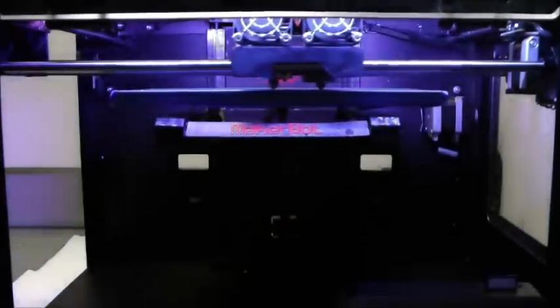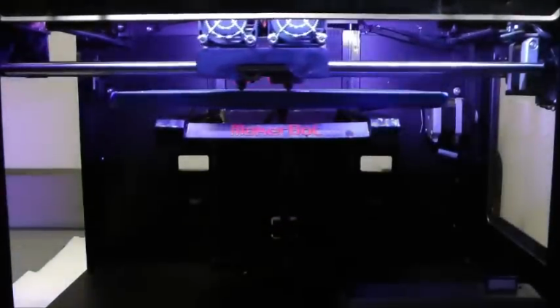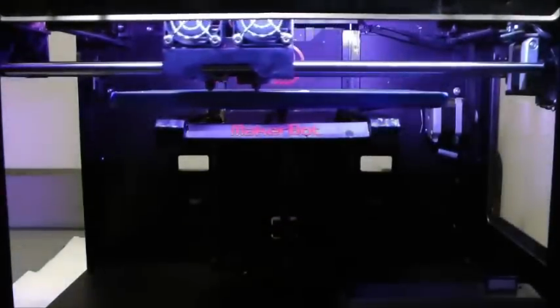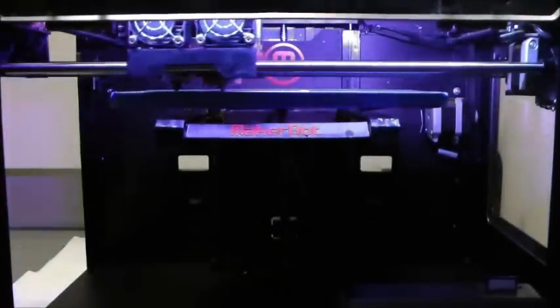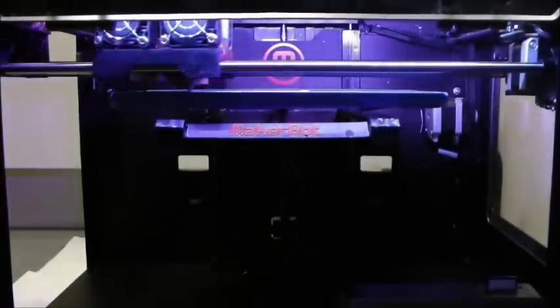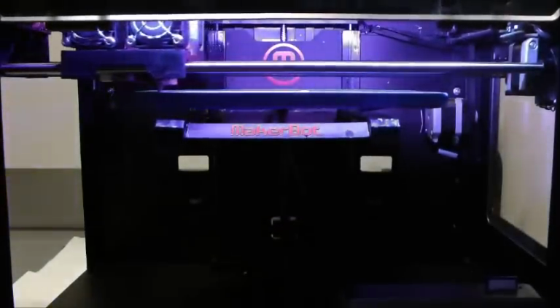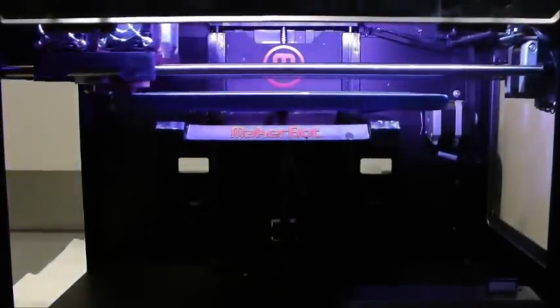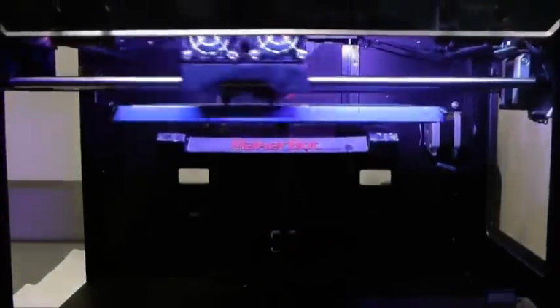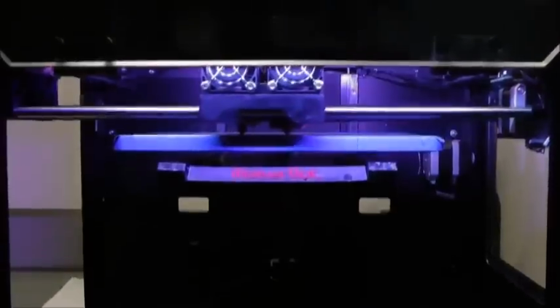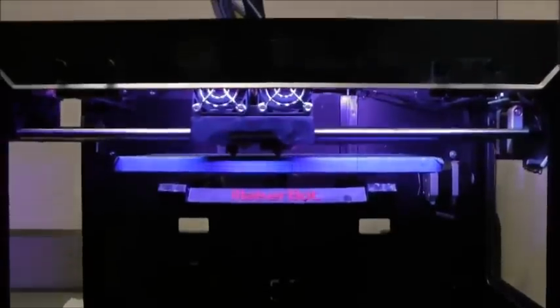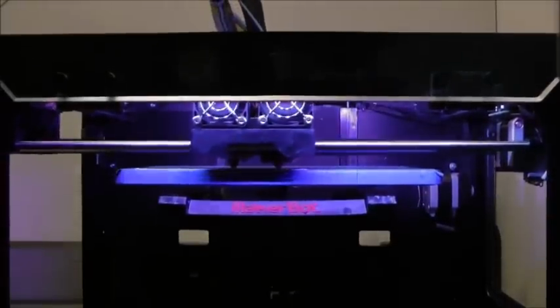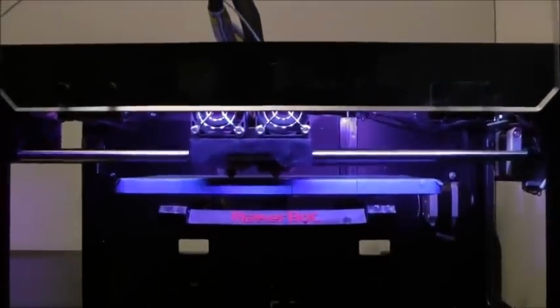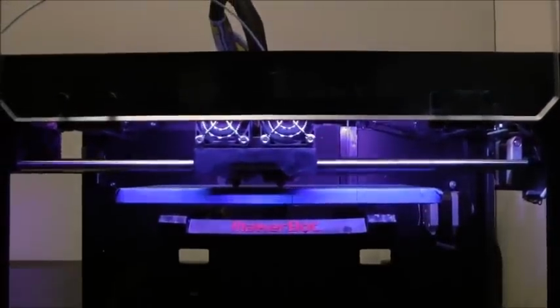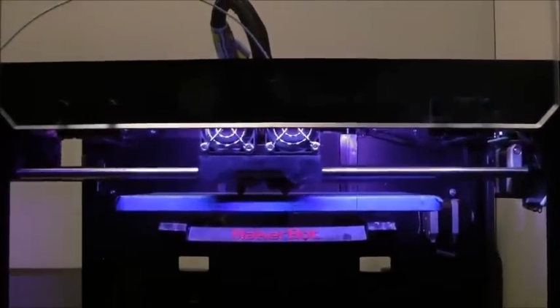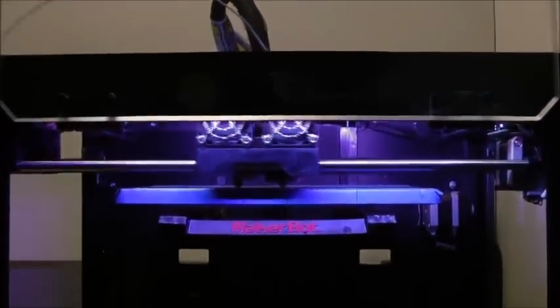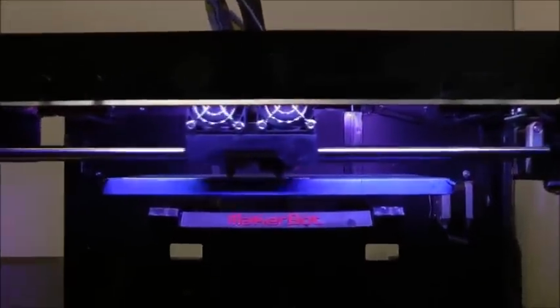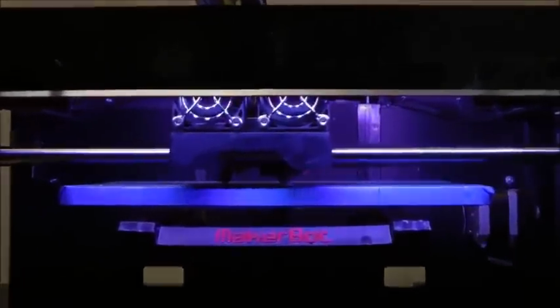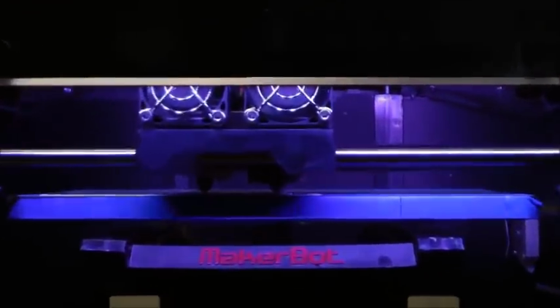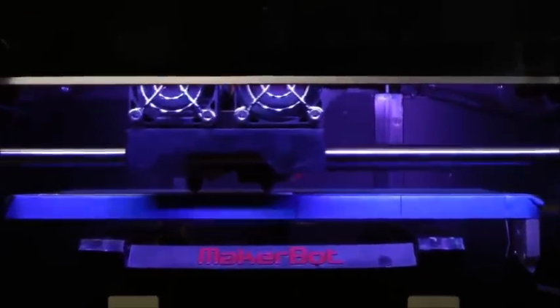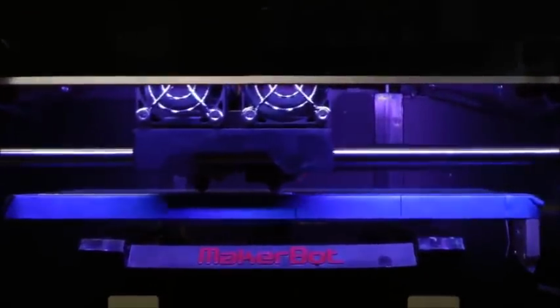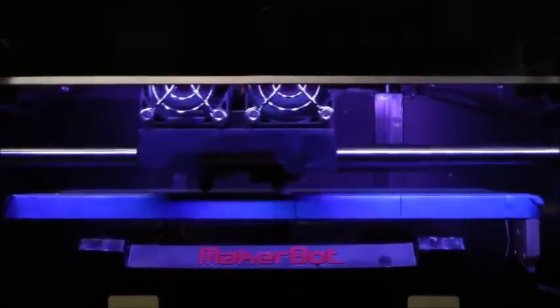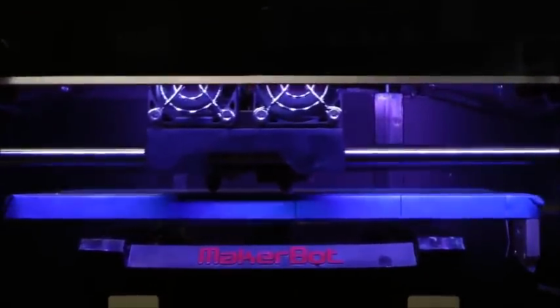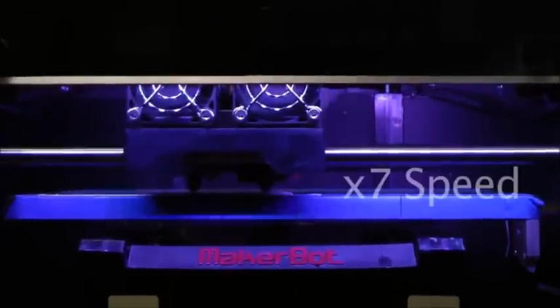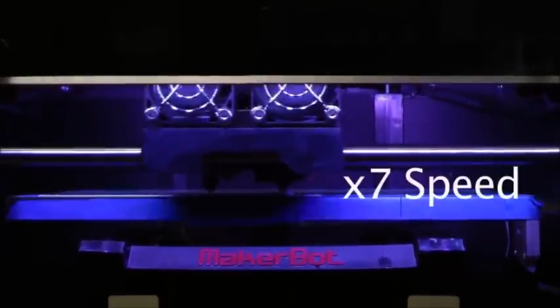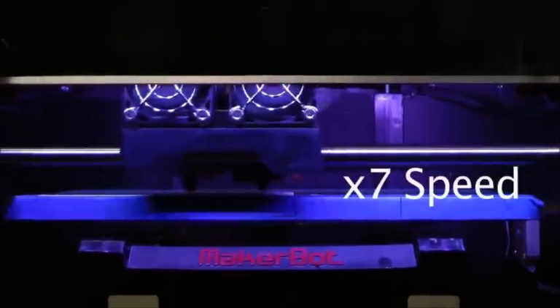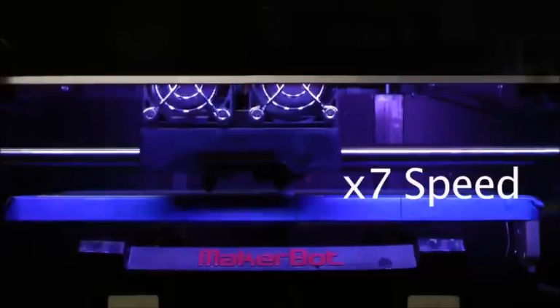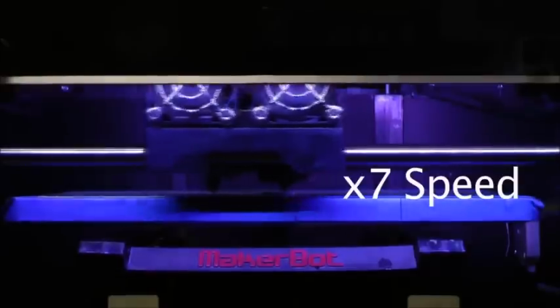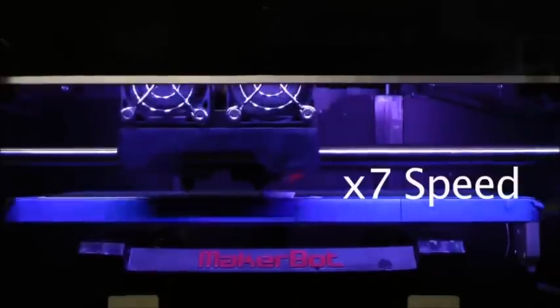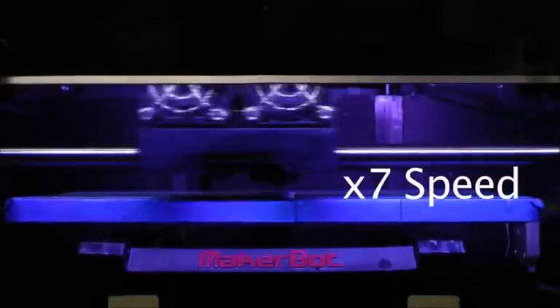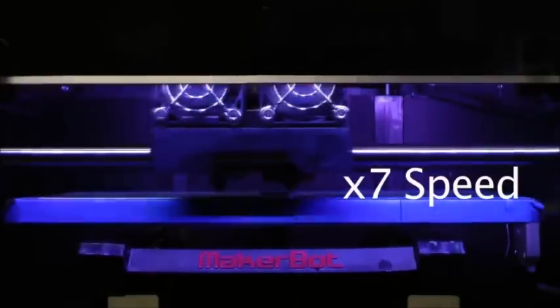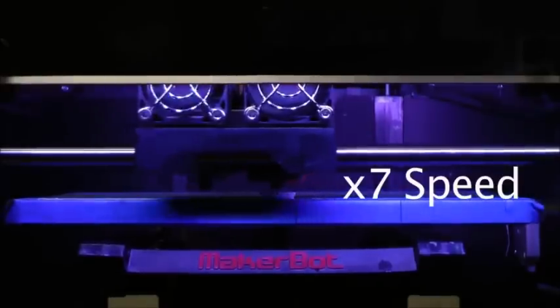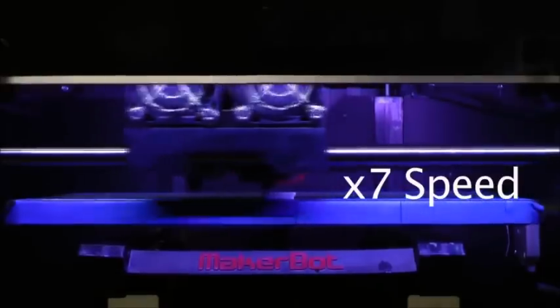Dentists, for example, use 3D printers to create replica jaws and teeth as well as other dental implants. Spritam will launch in the first quarter of 2016, according to Apresia.